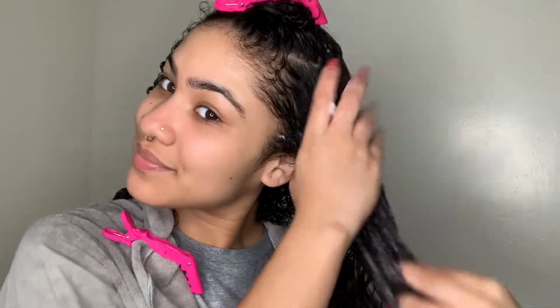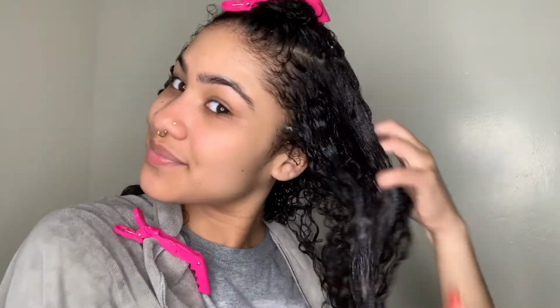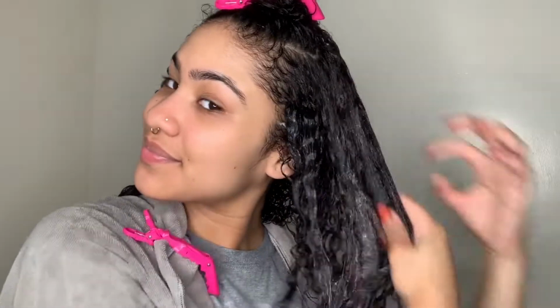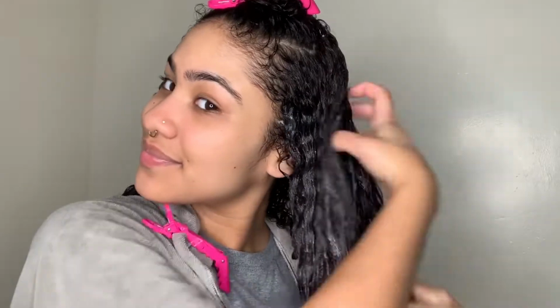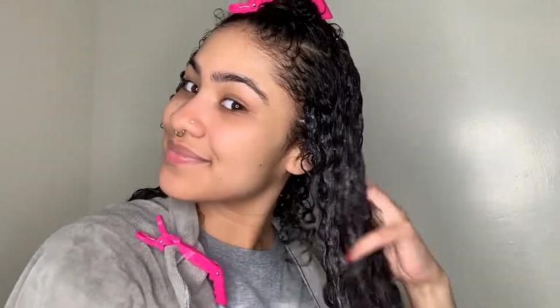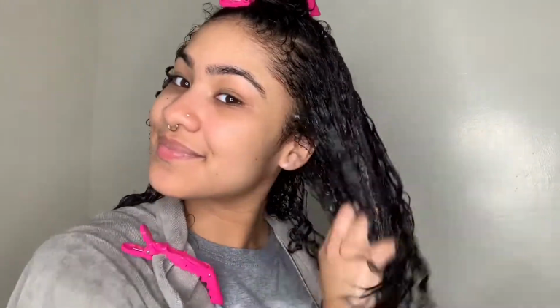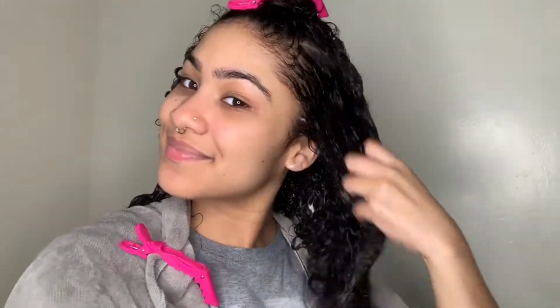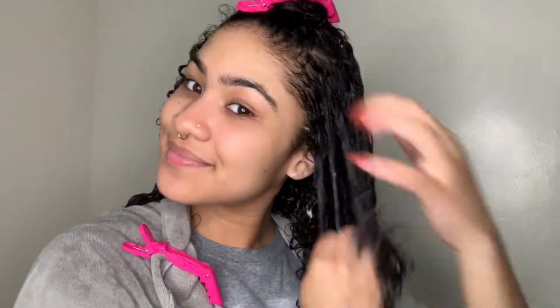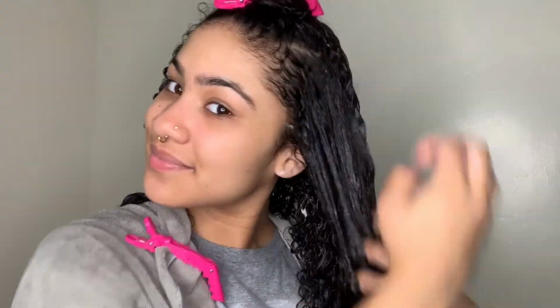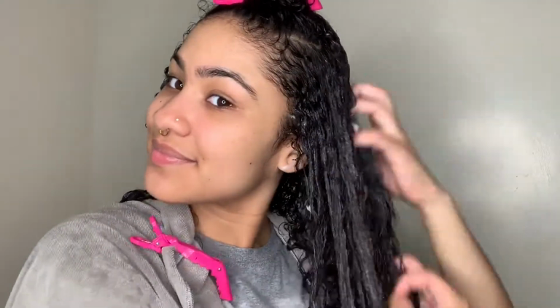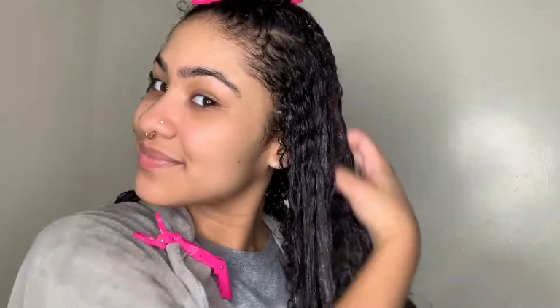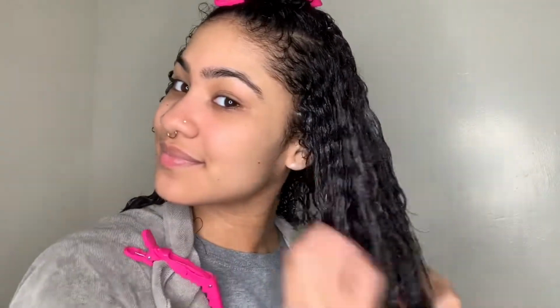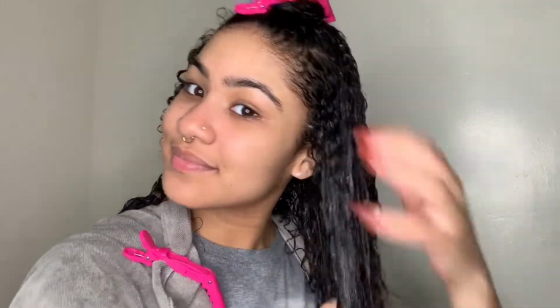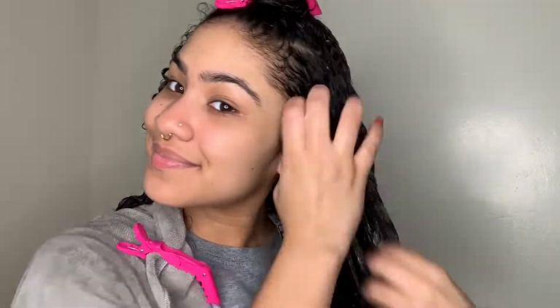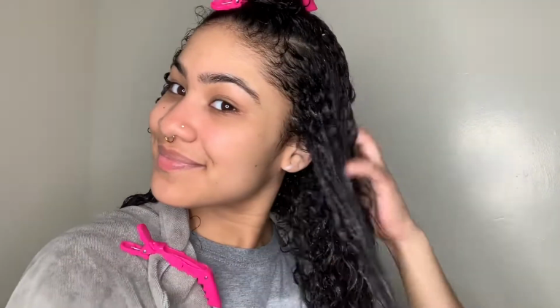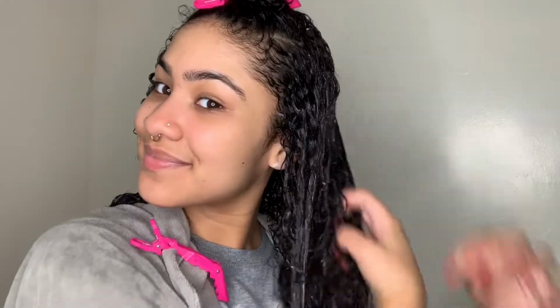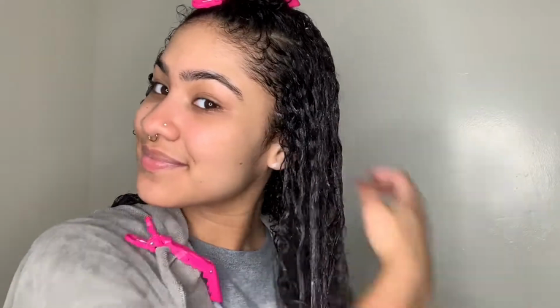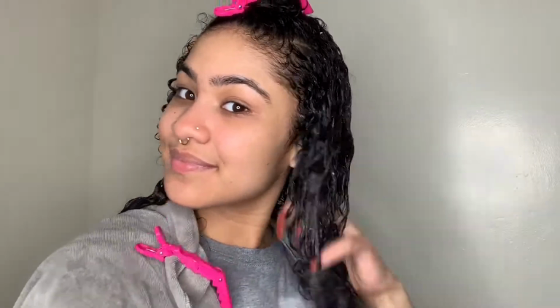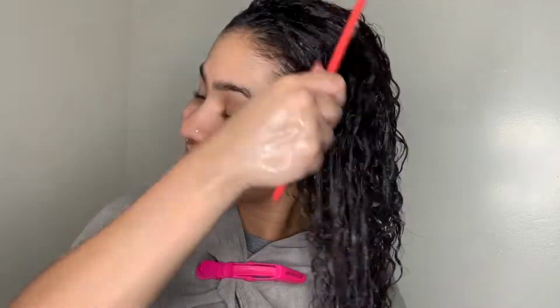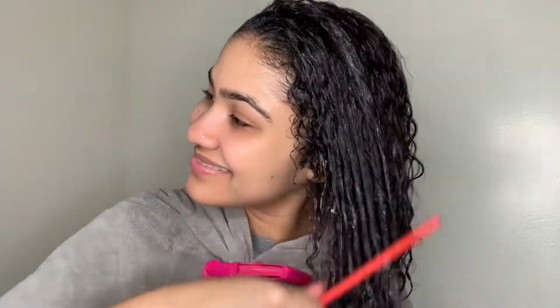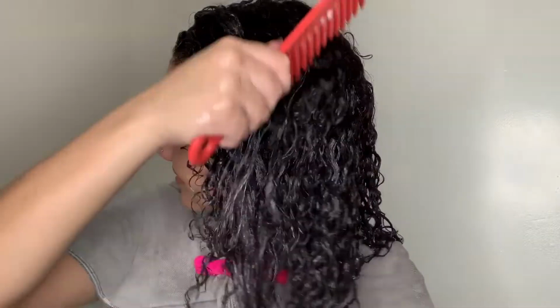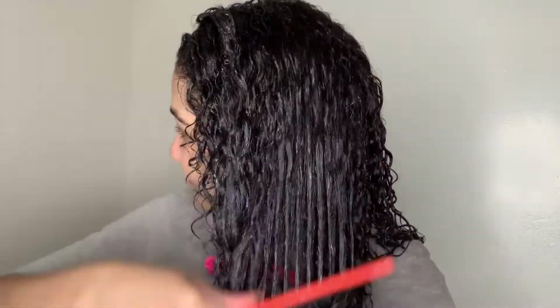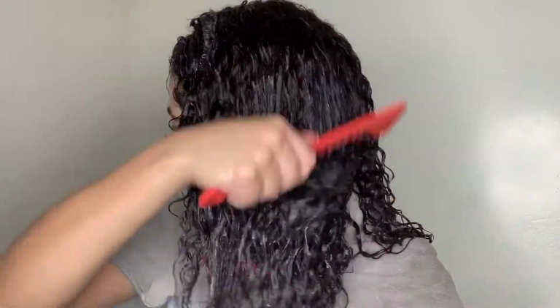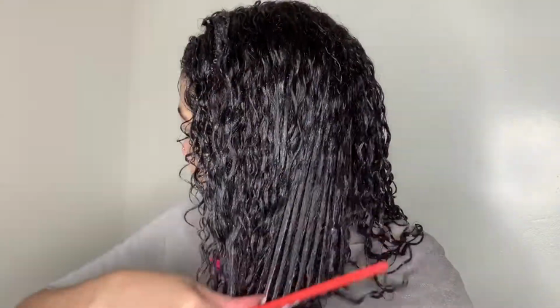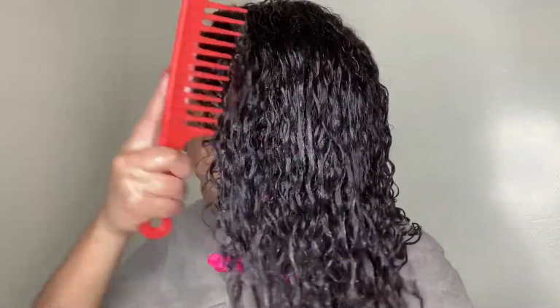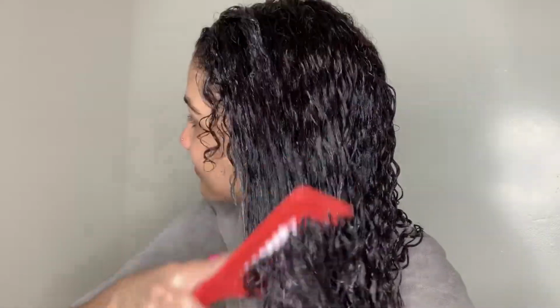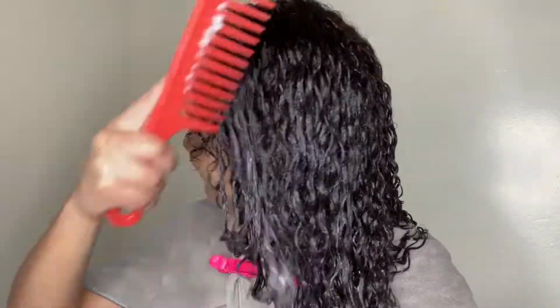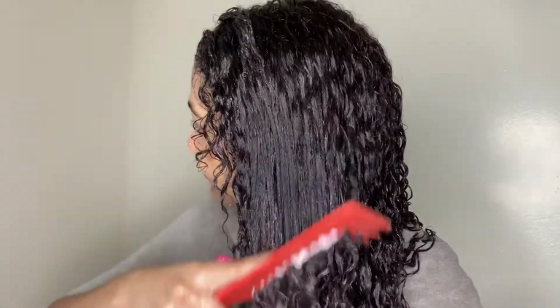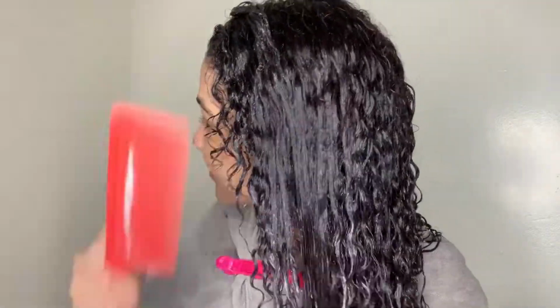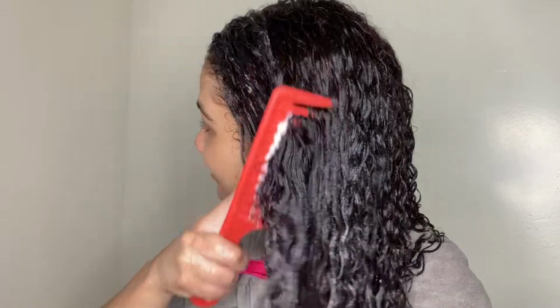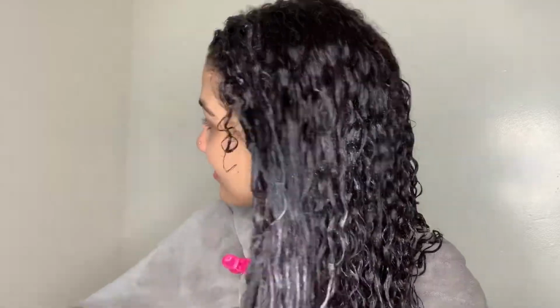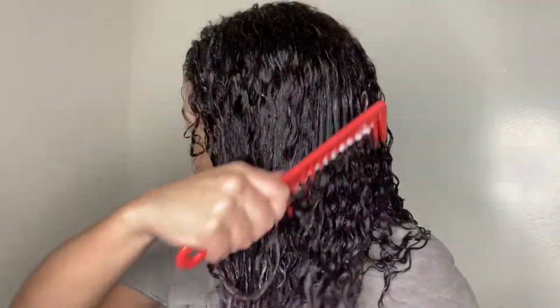This is definitely one of my go-to conditioners for any season. As I make sure my hair is fully detangled, I will now leave on the conditioner for about two to five minutes for better results.